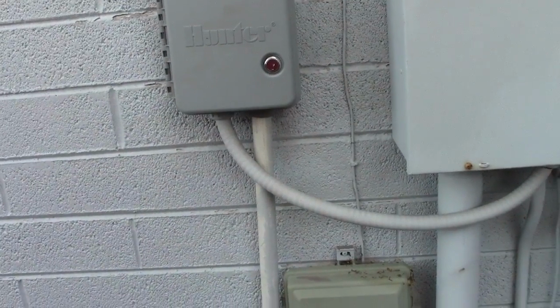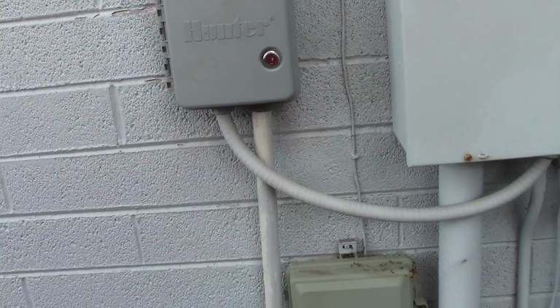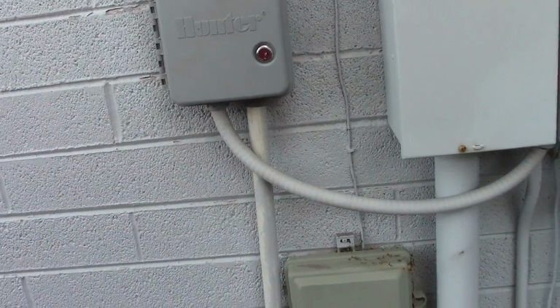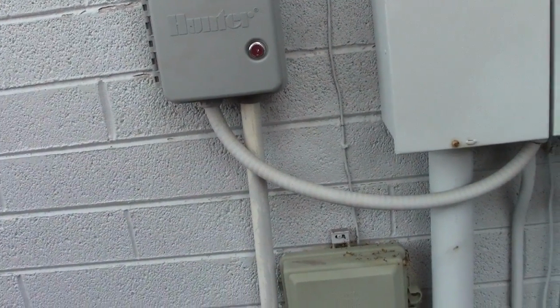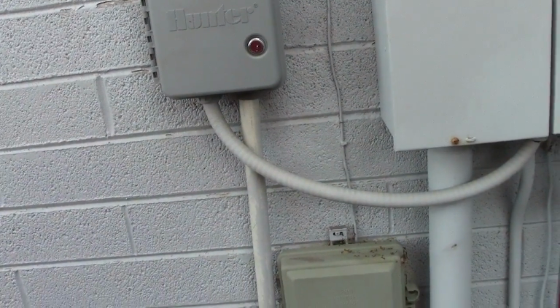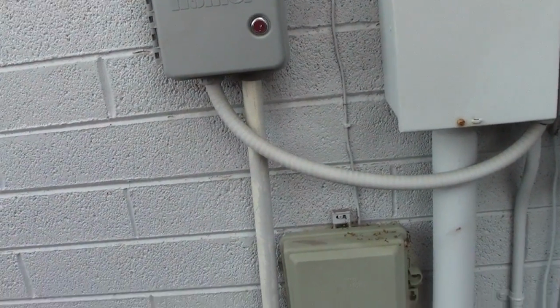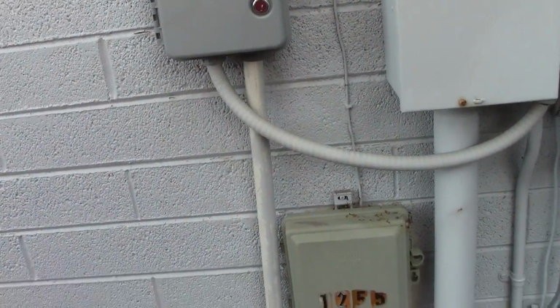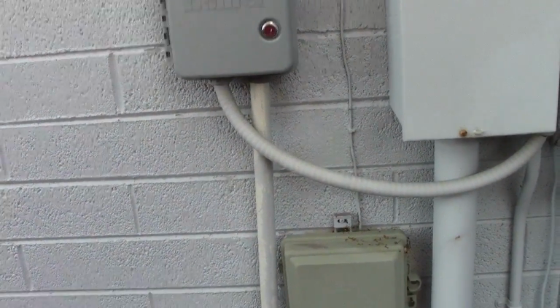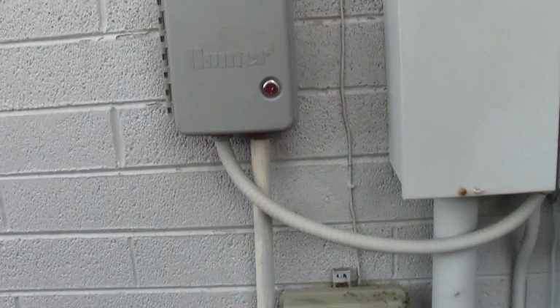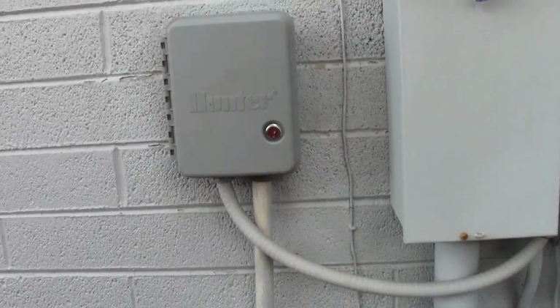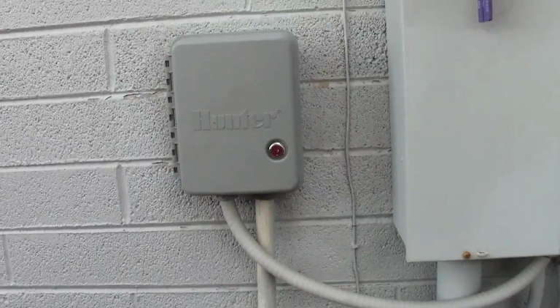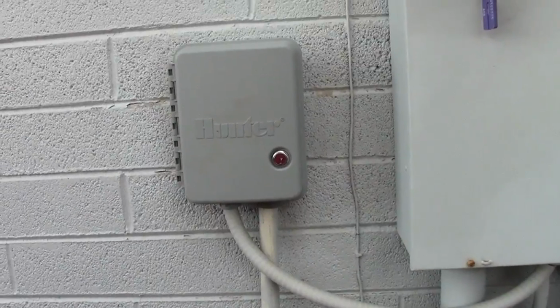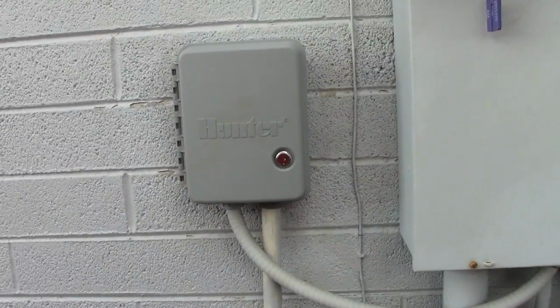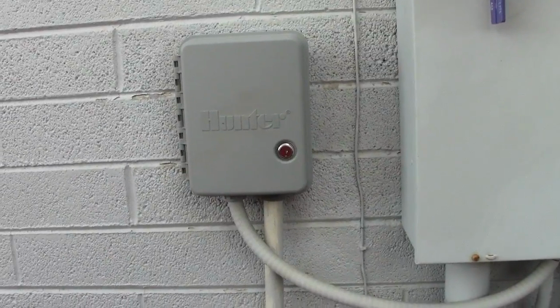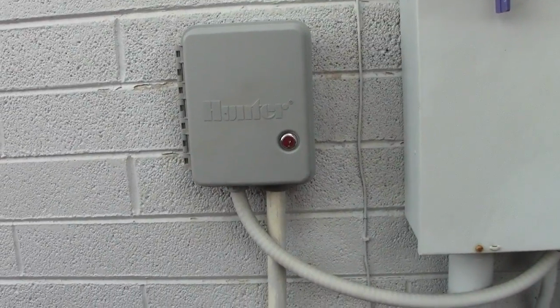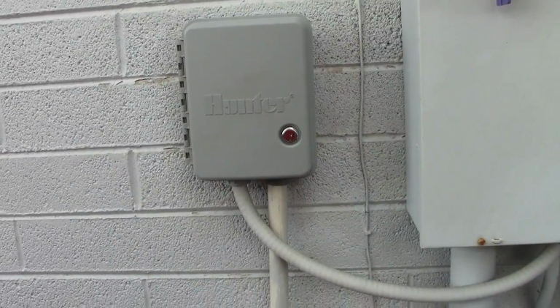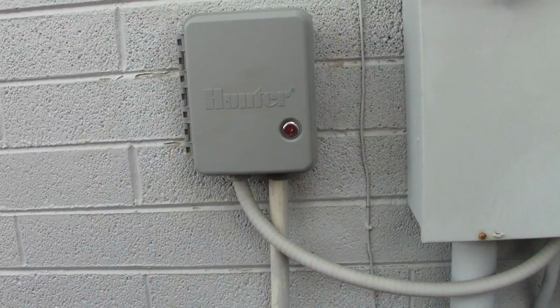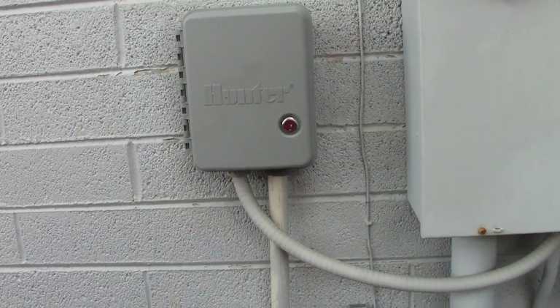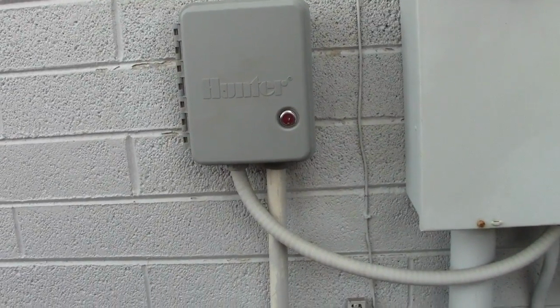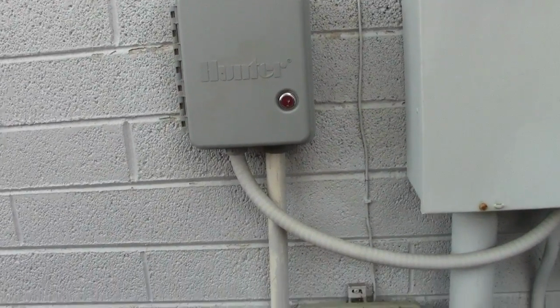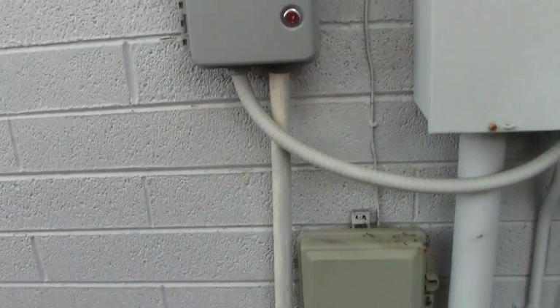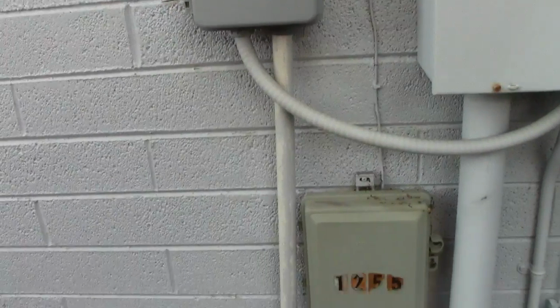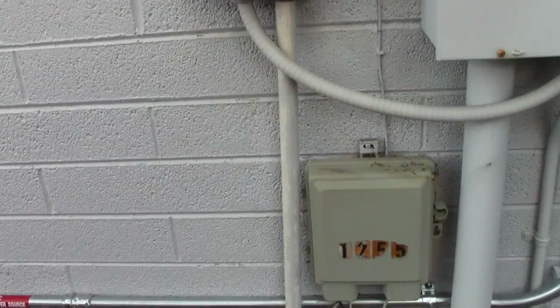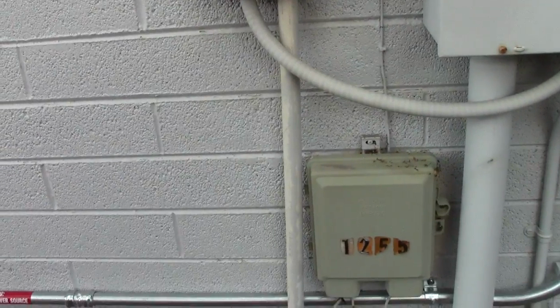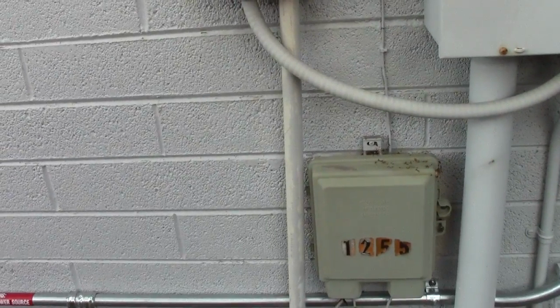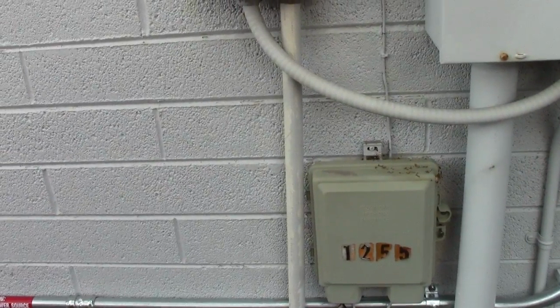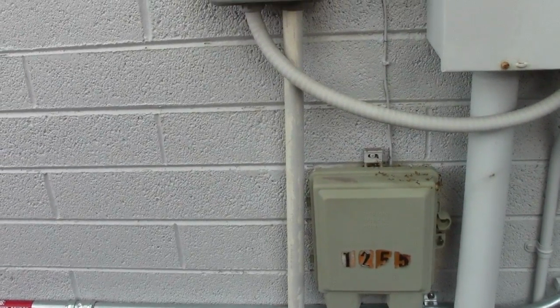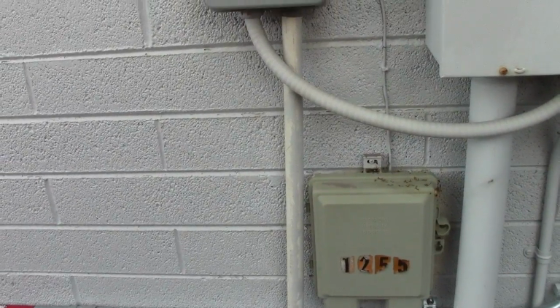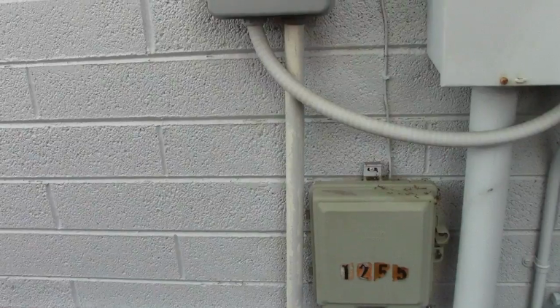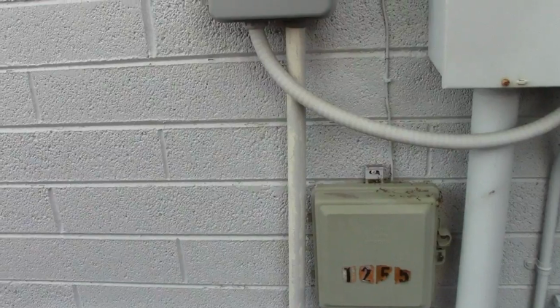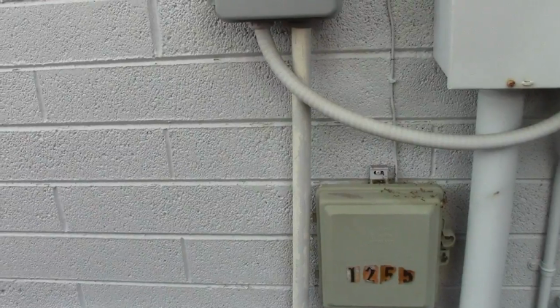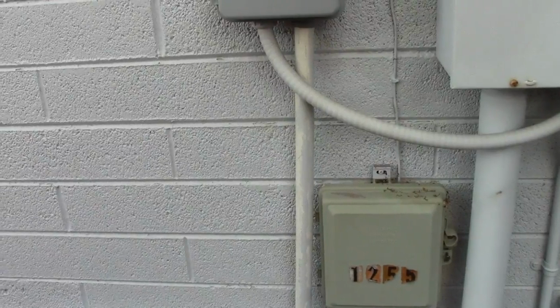I did do this controller the other day and forgot to add one, so we're going to show you how that's done.